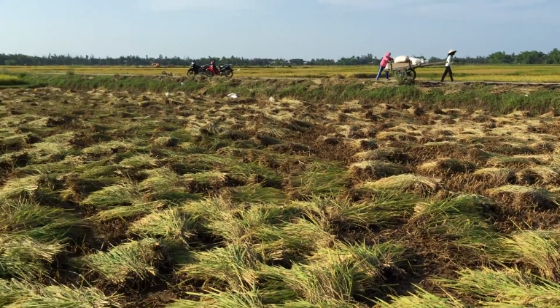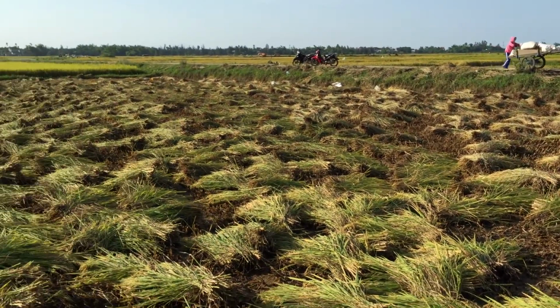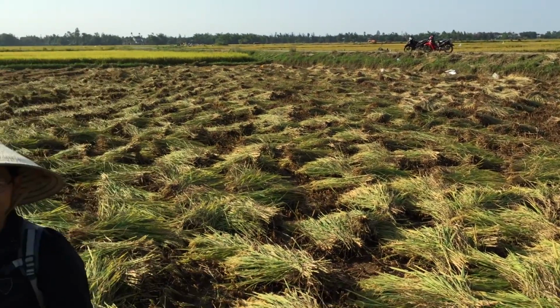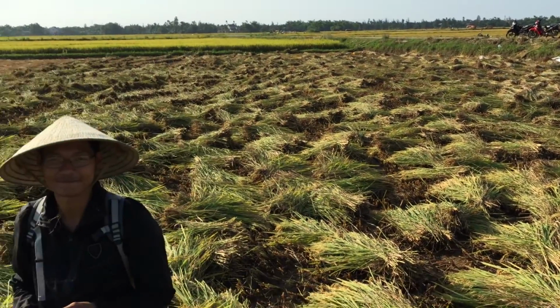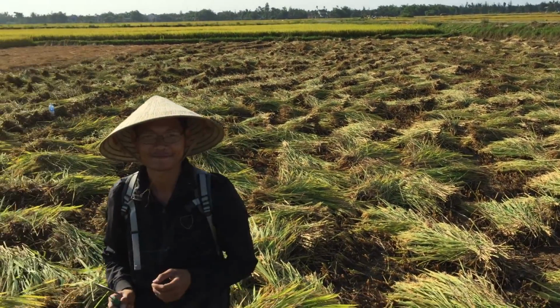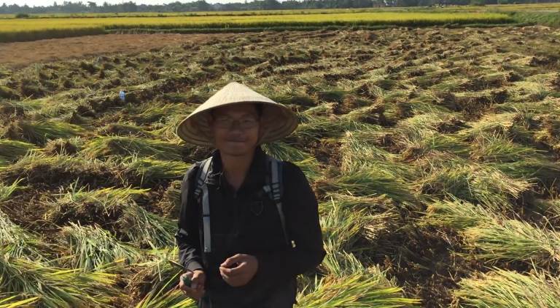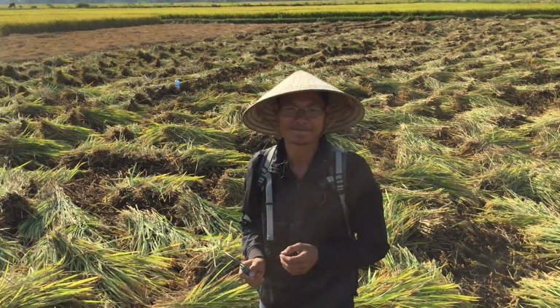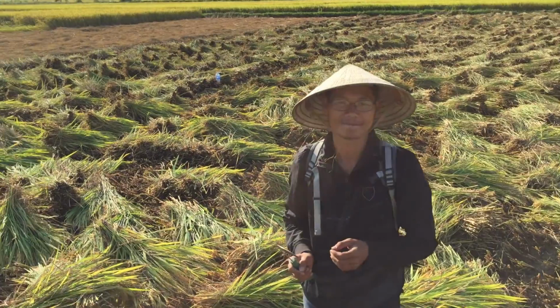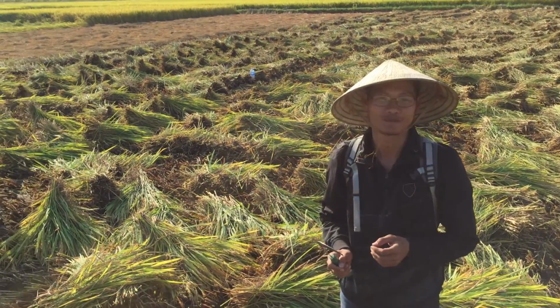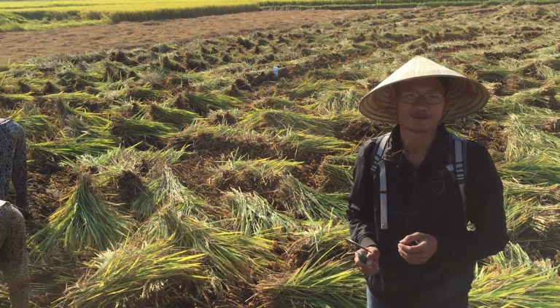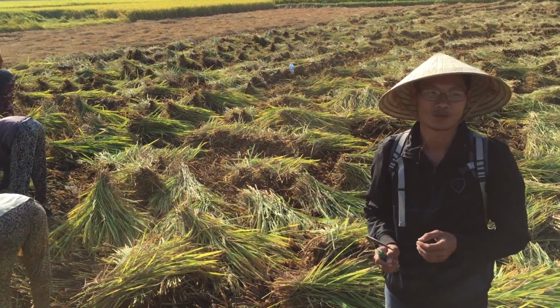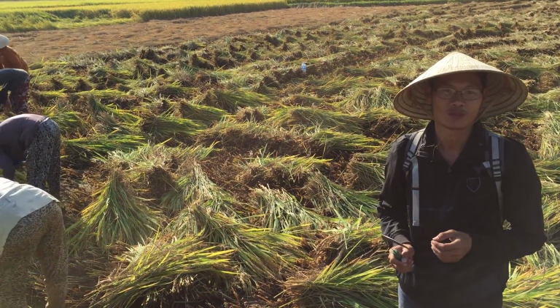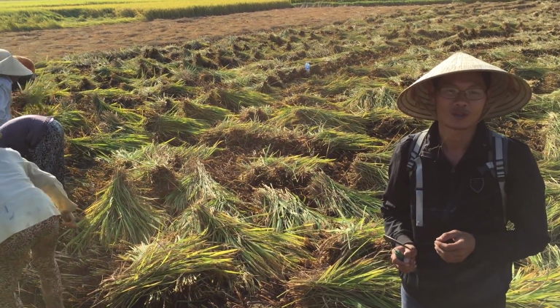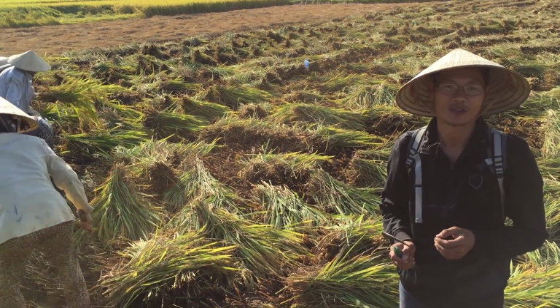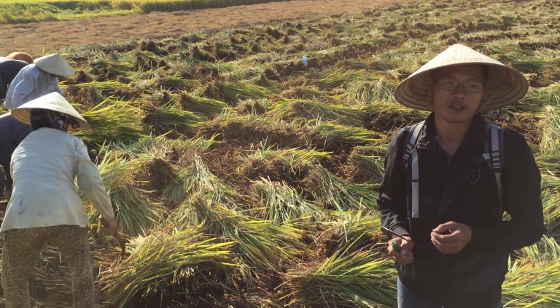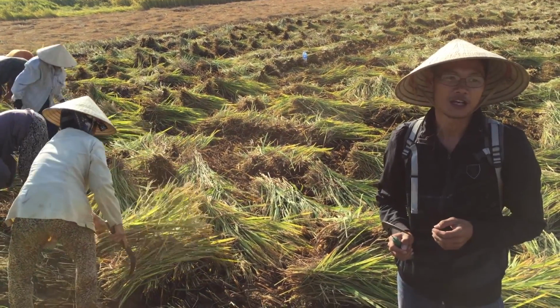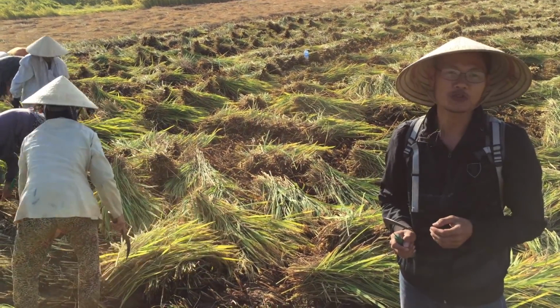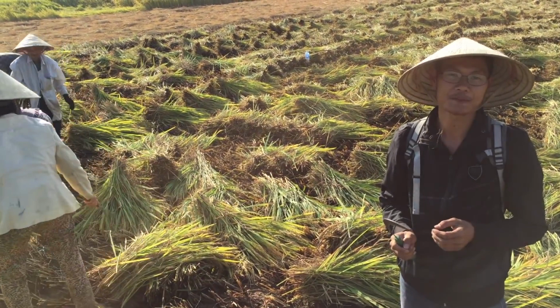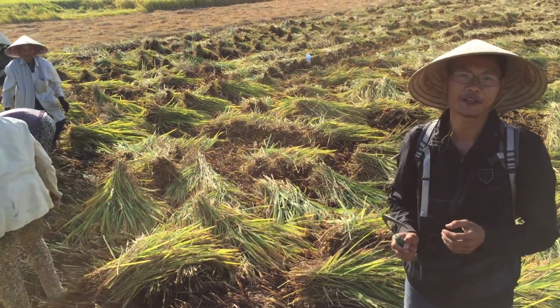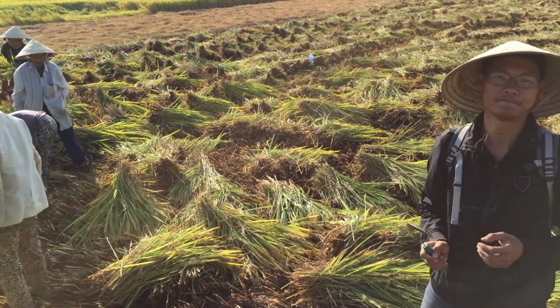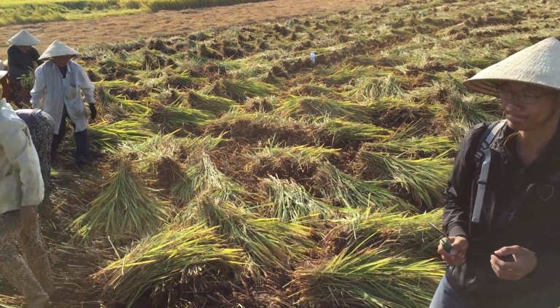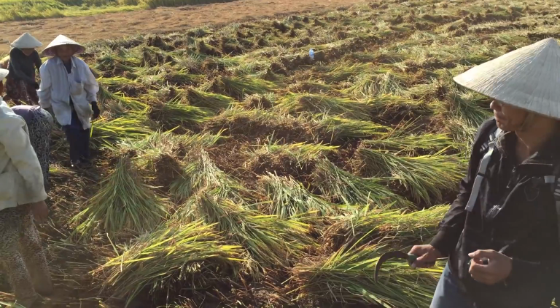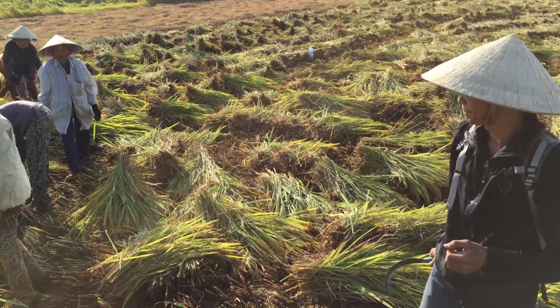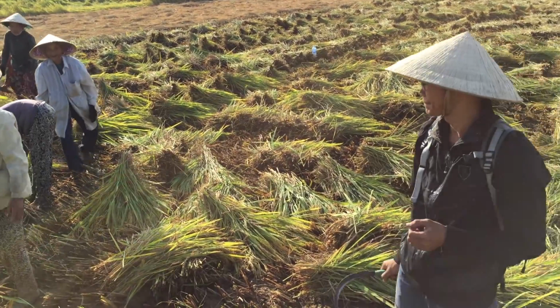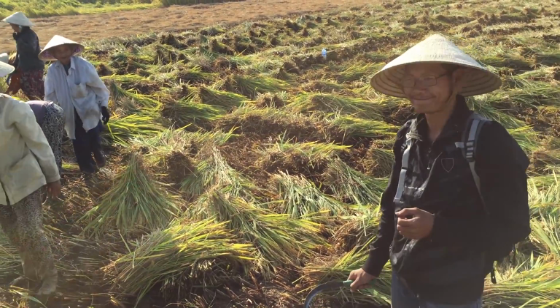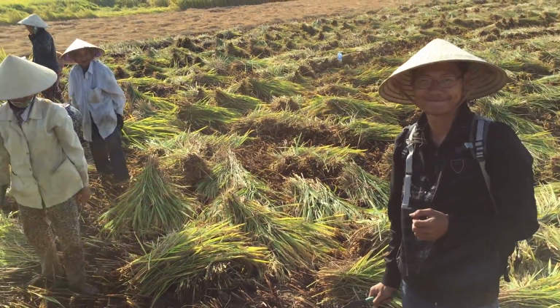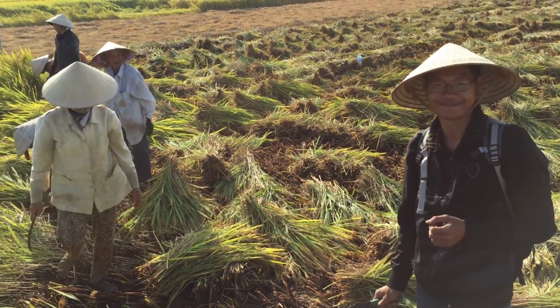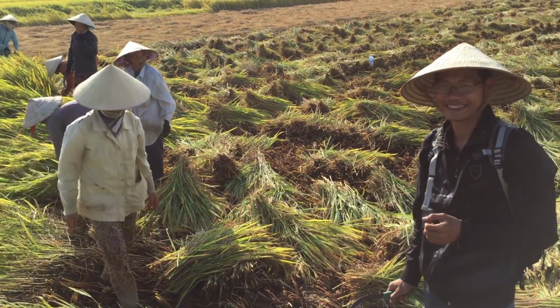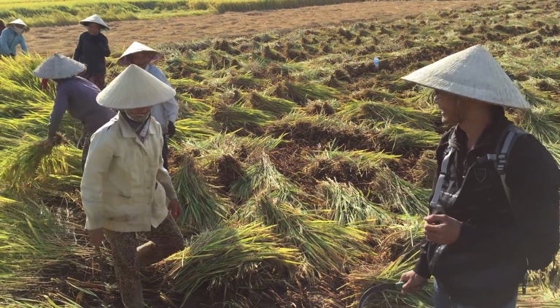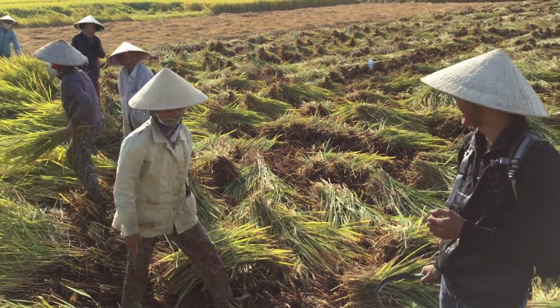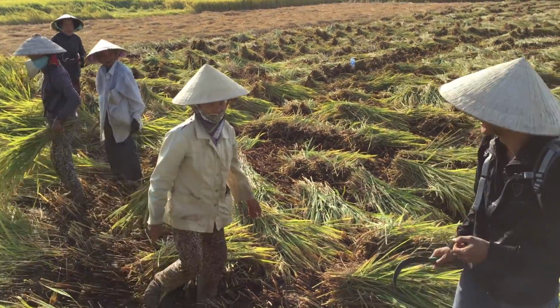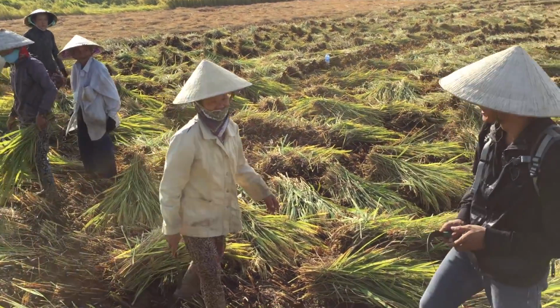And how many rice harvests will they get a year in this paddy? Two times per year. It looks like a lot of hard work — I'm glad I'm holding the camera today.